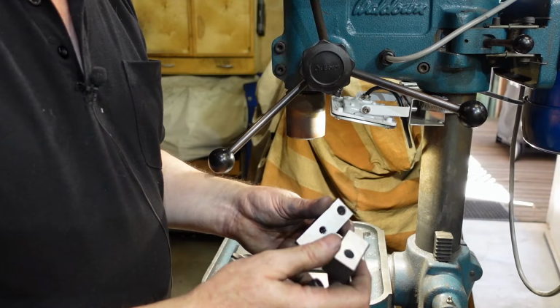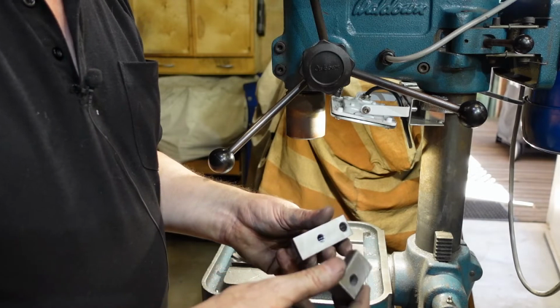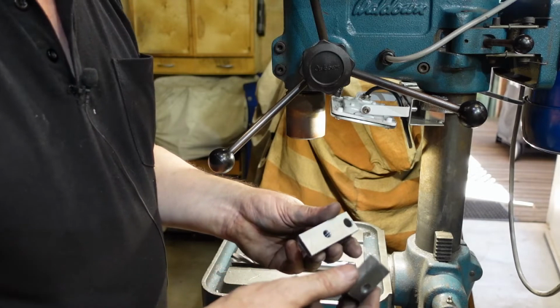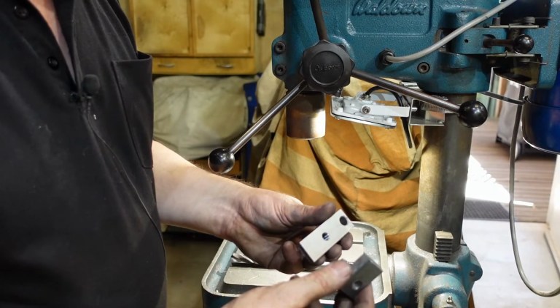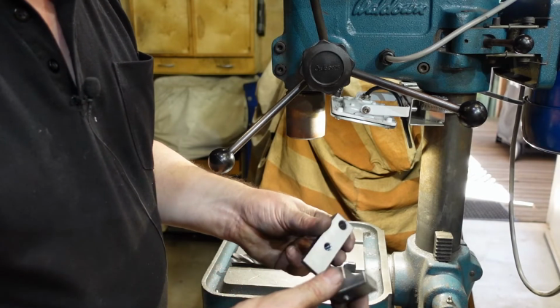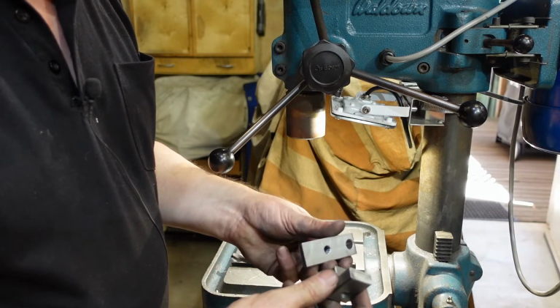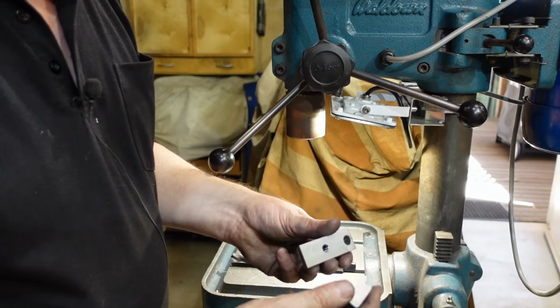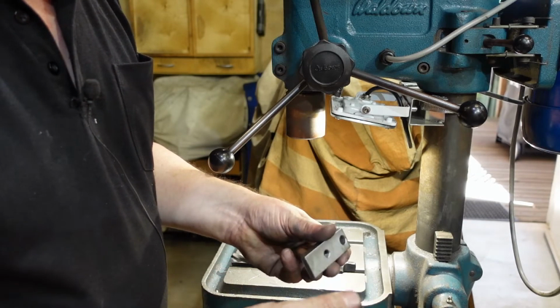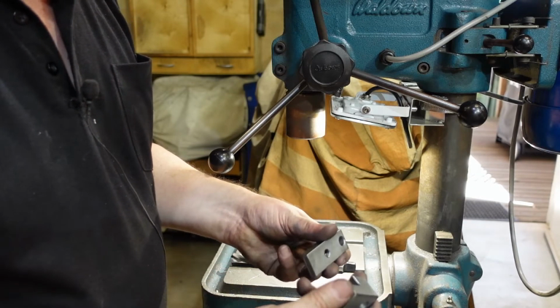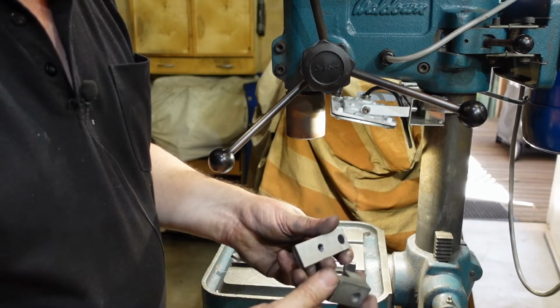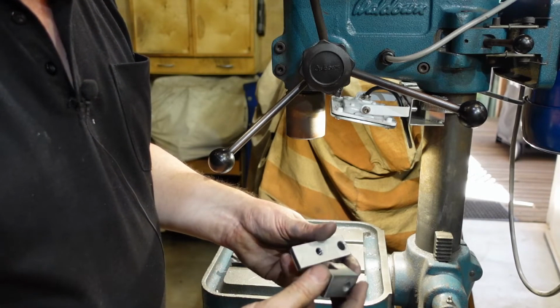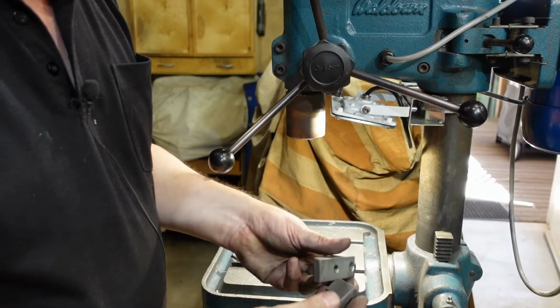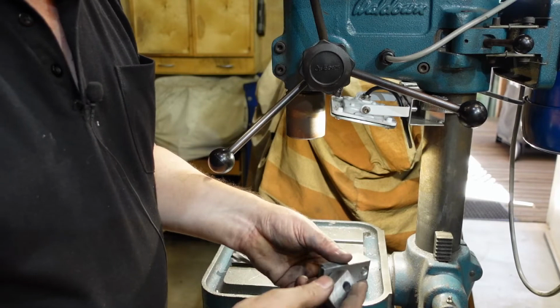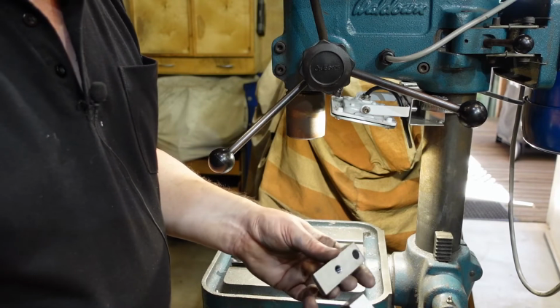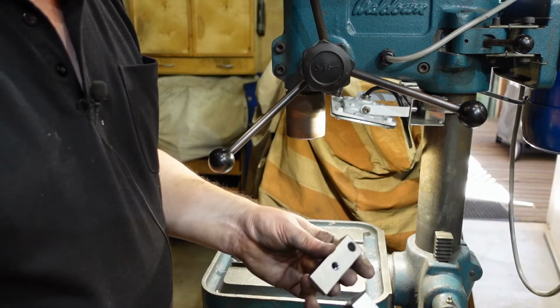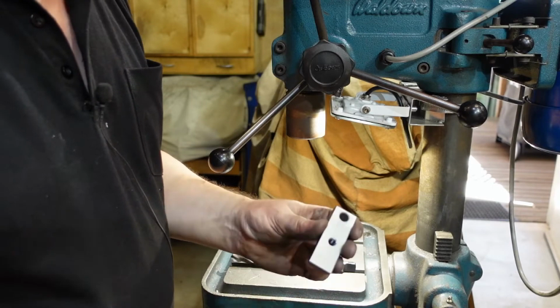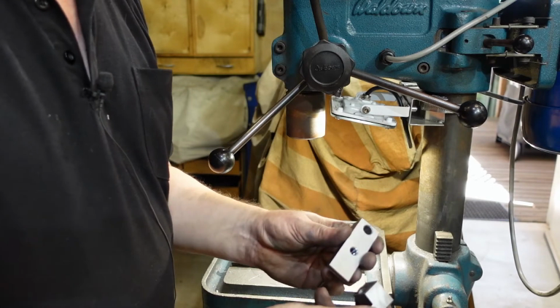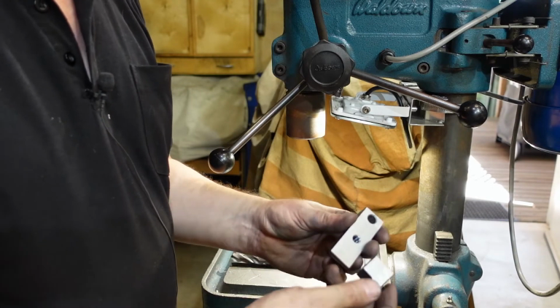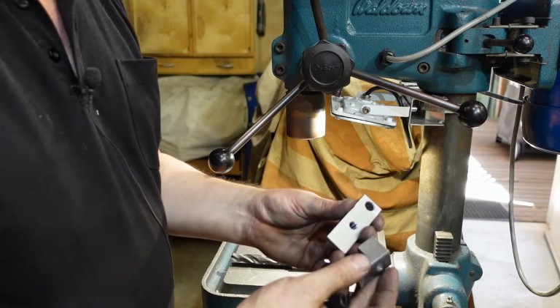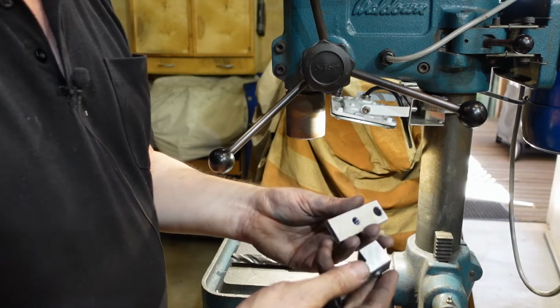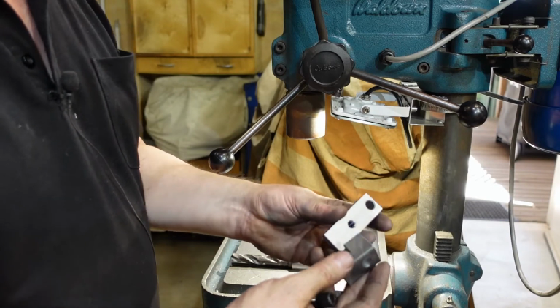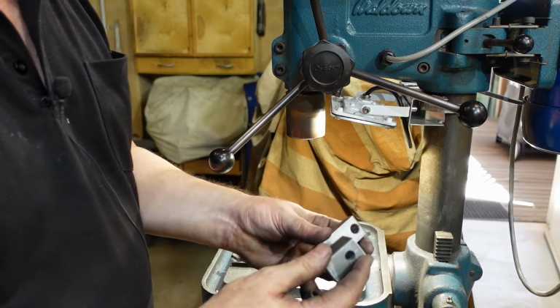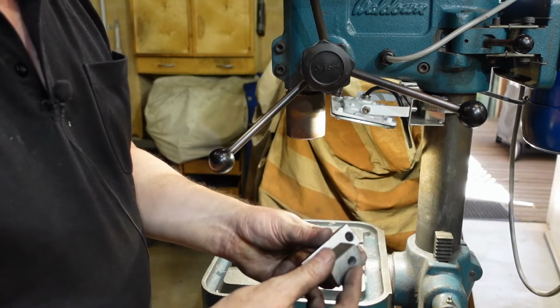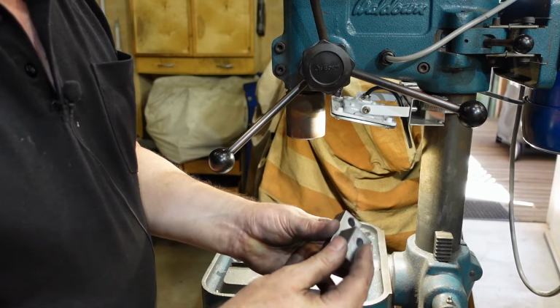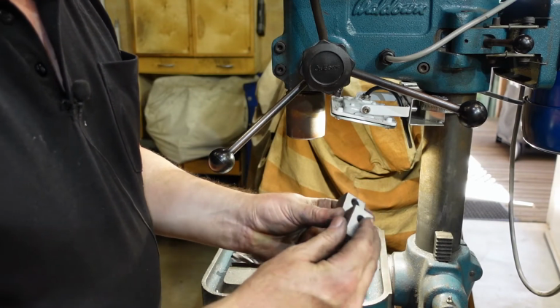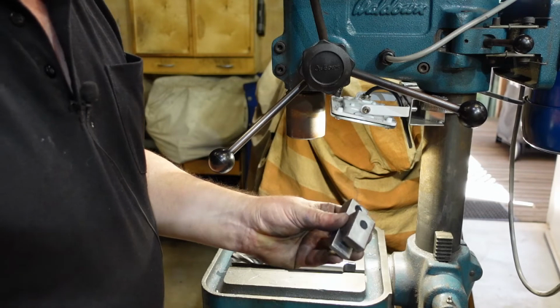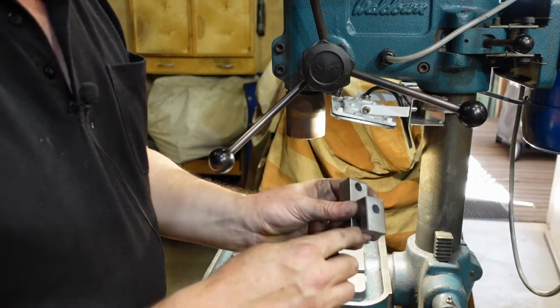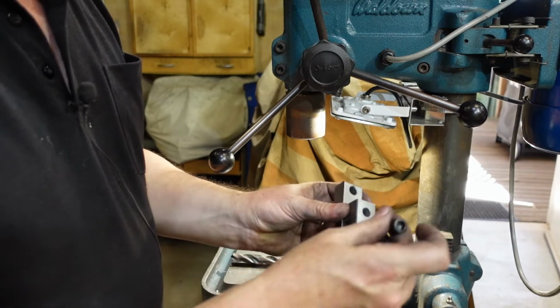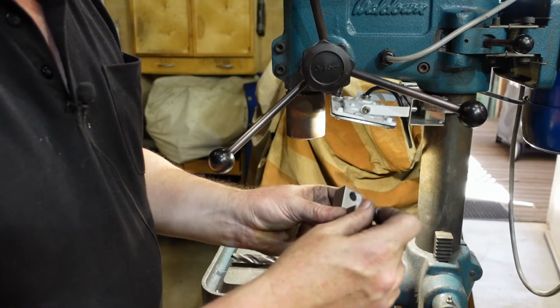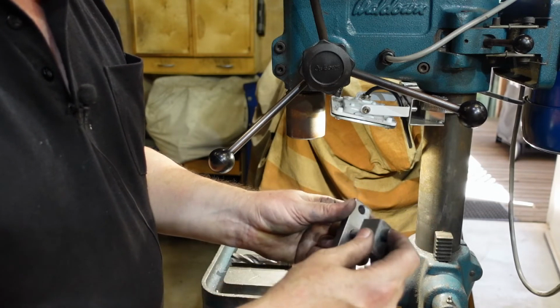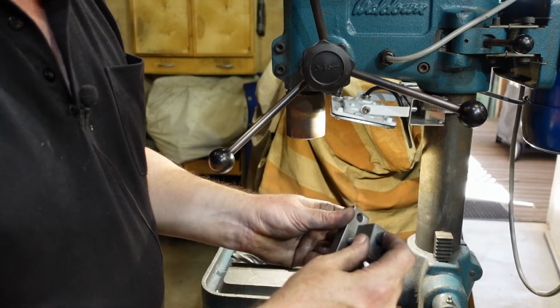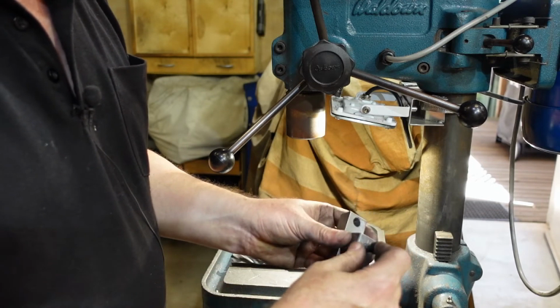These are the hold-down clamps for the bending blade. They're a copy of what I've currently got with some changes, and the way they work is they clamp onto a beam in the bender like so.